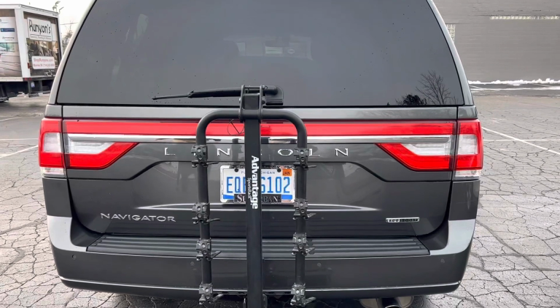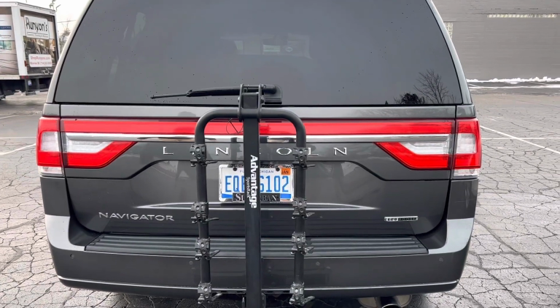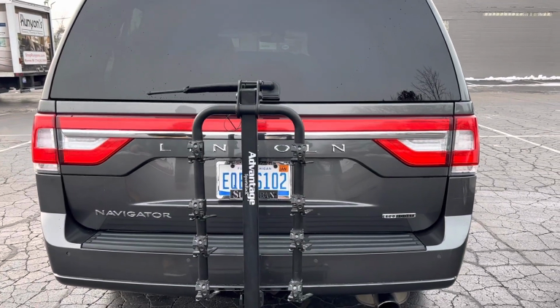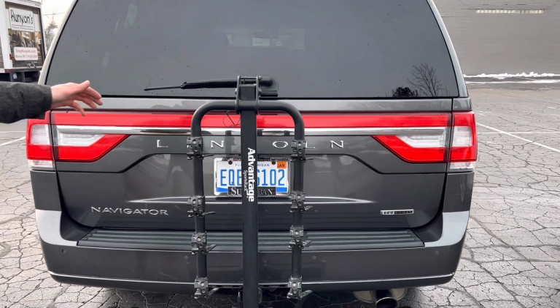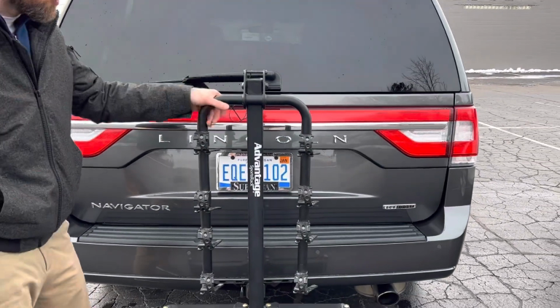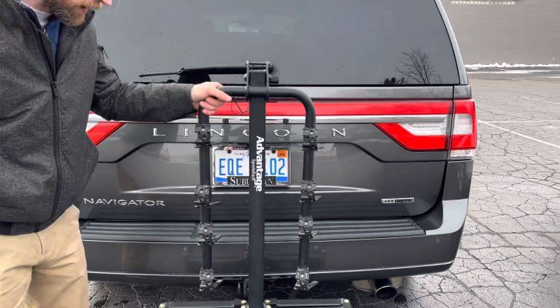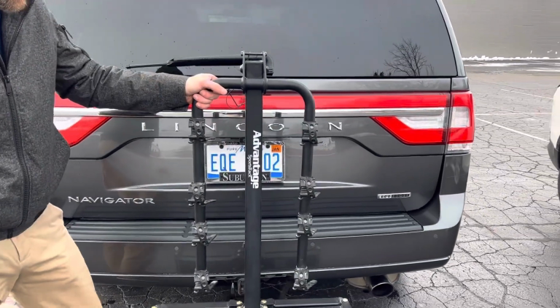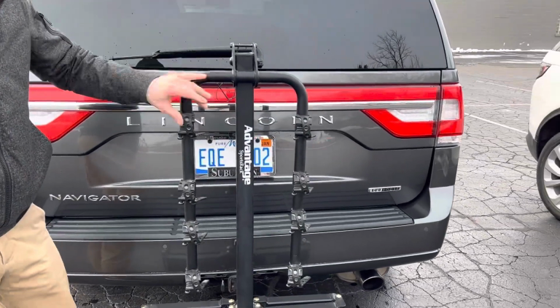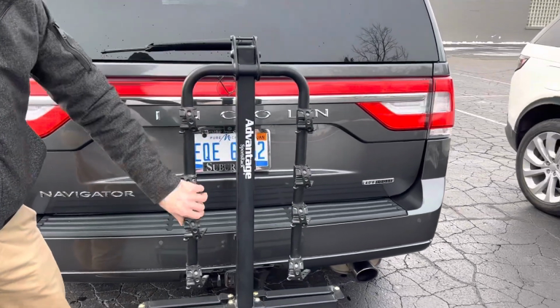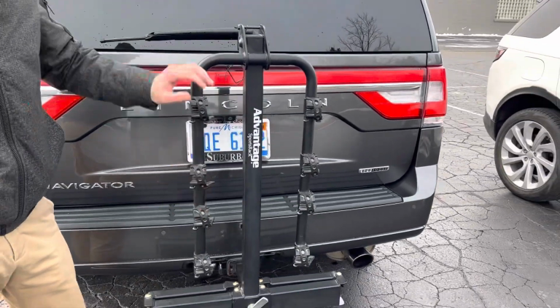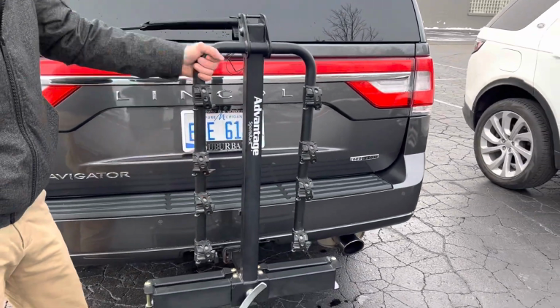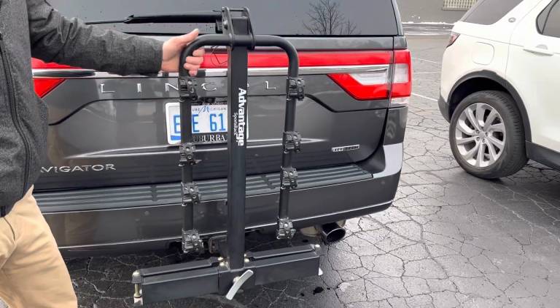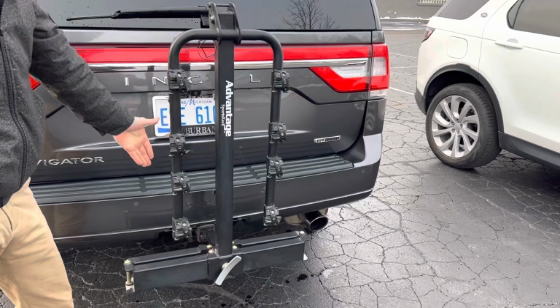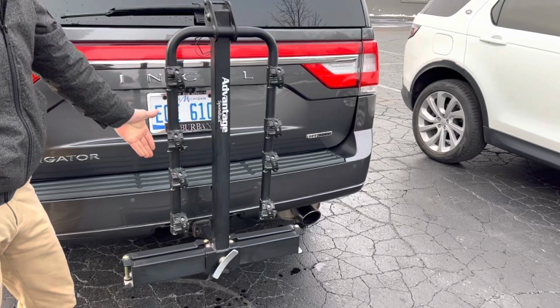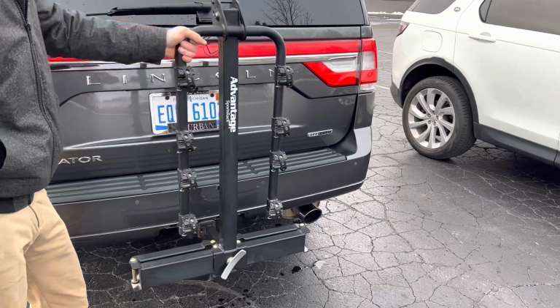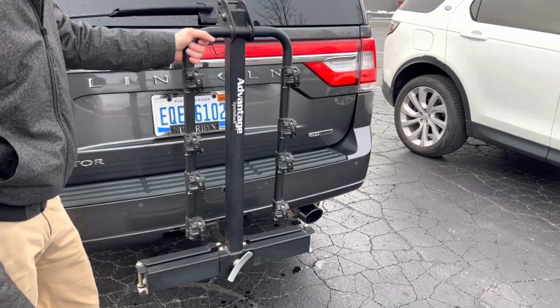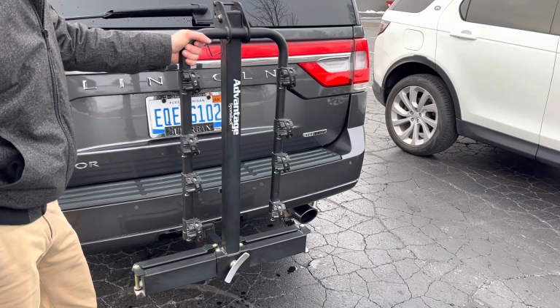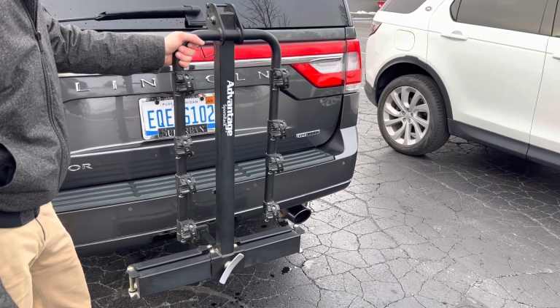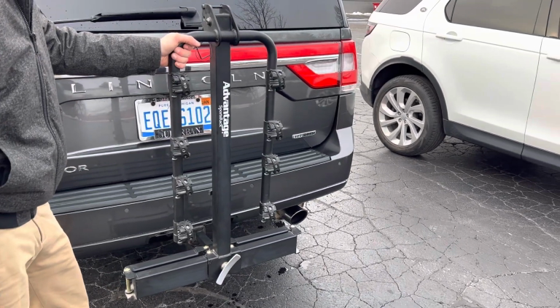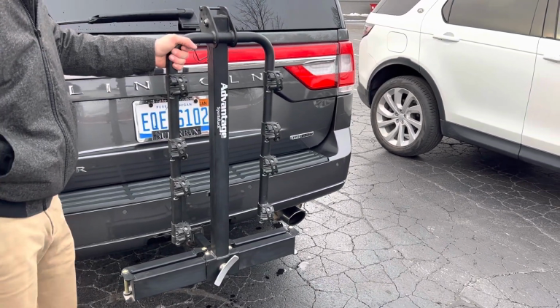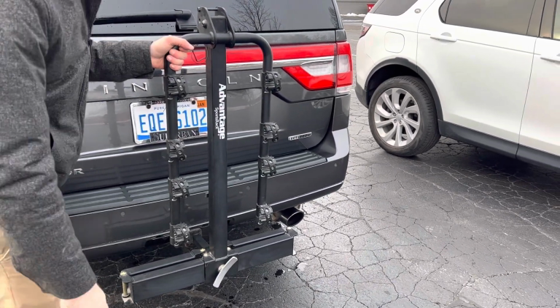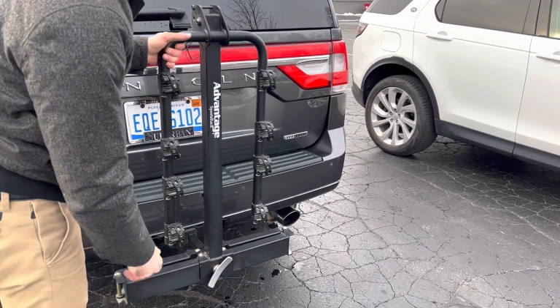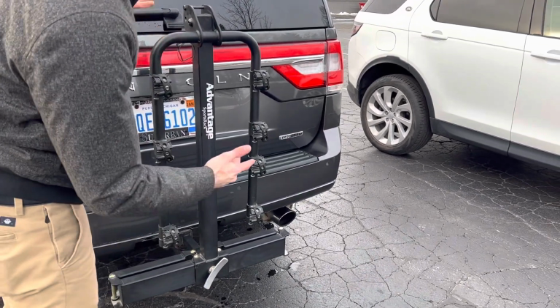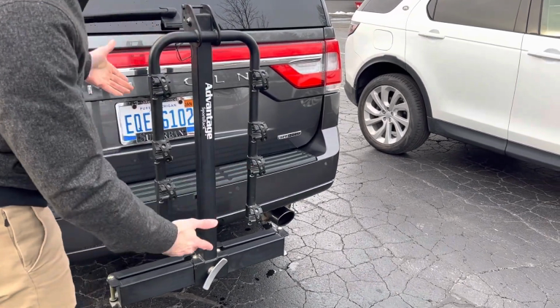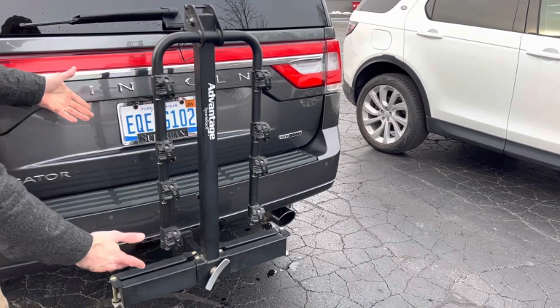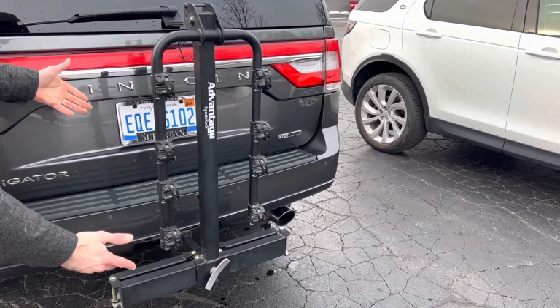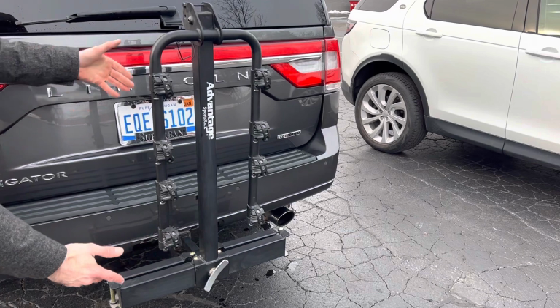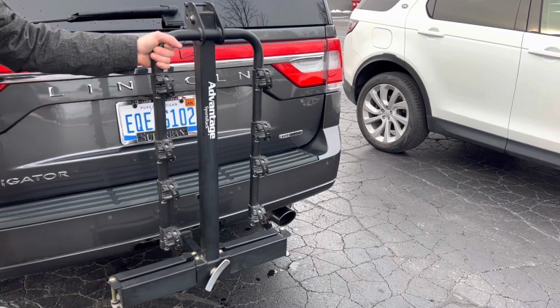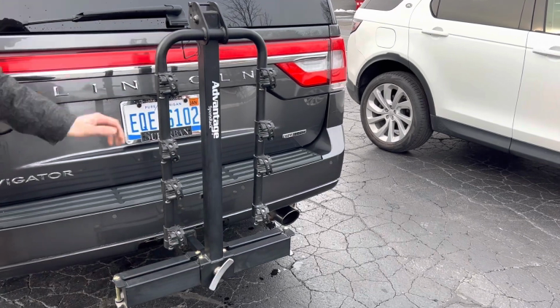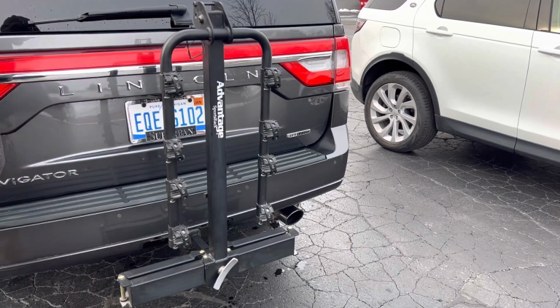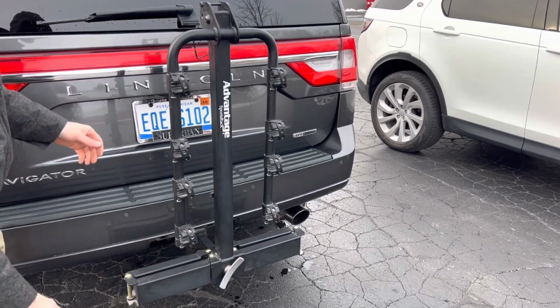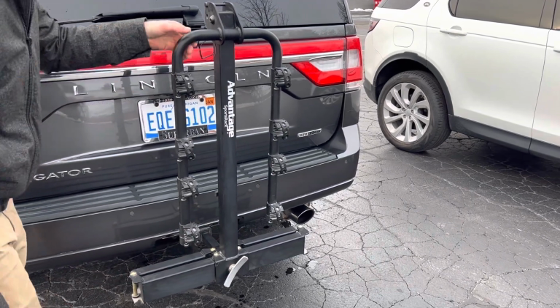This is just a quick video on the four bicycle bike rack that's going to be installed on the hitch of the vehicle when you pick it up. First thing you're going to want to do when you get to it, you're going to see that it's all in the stowaway position here.